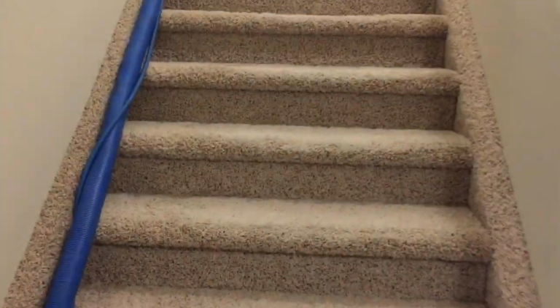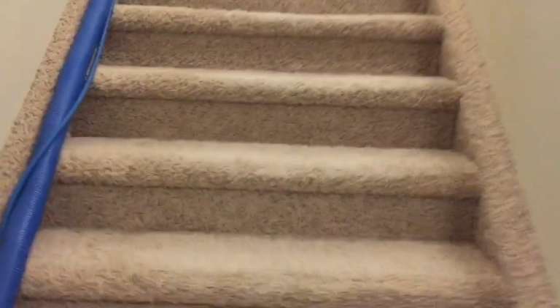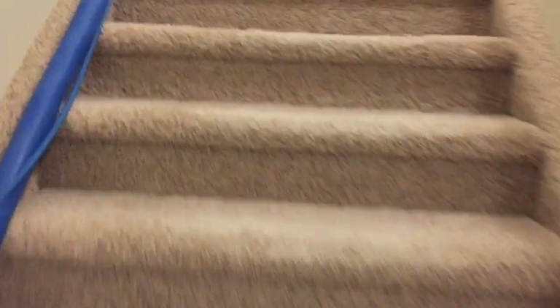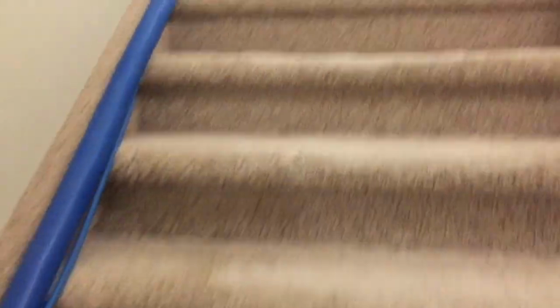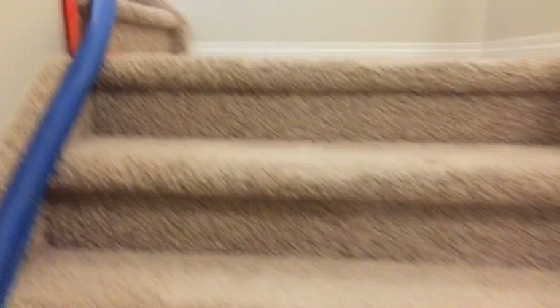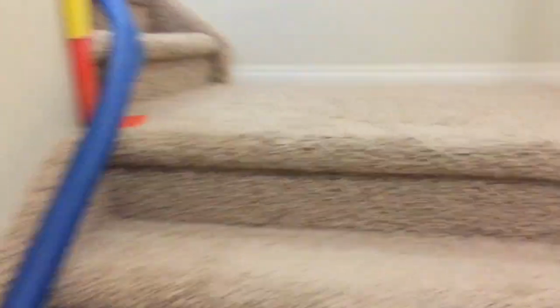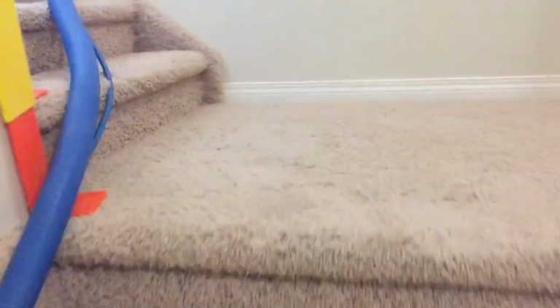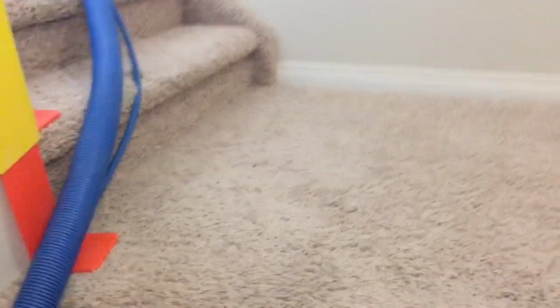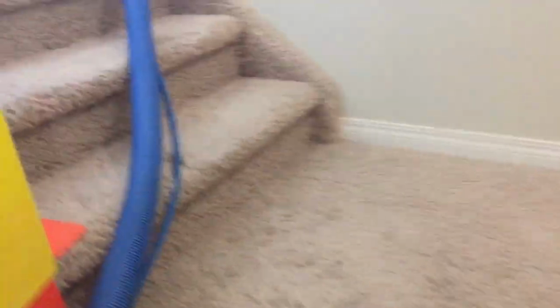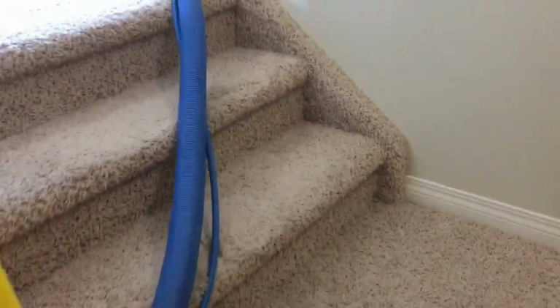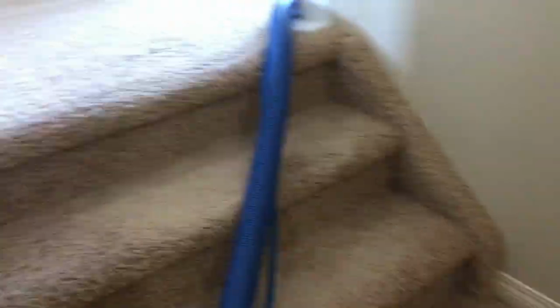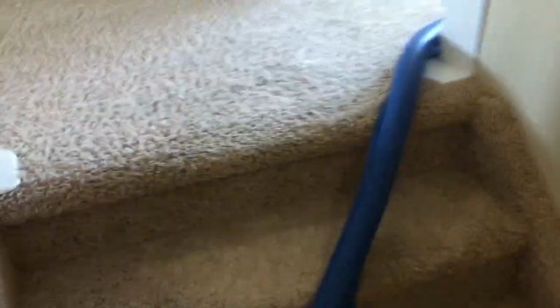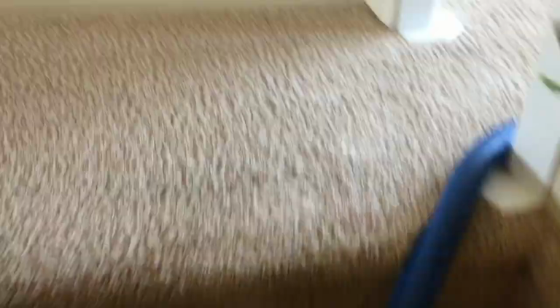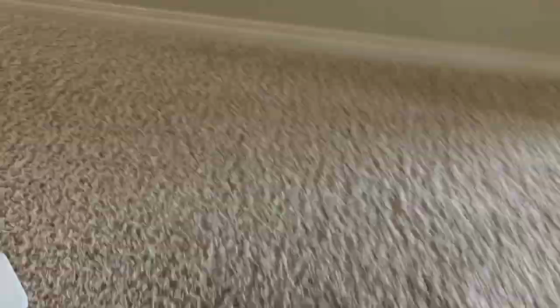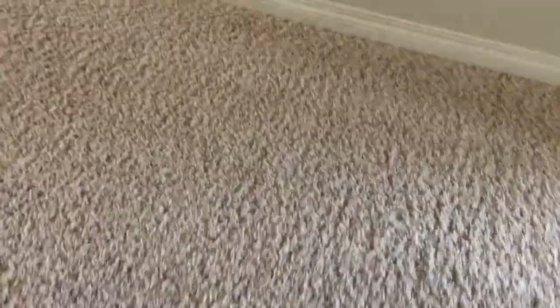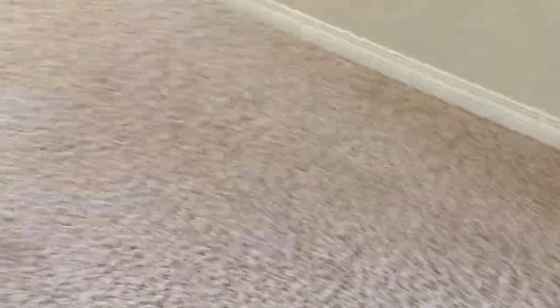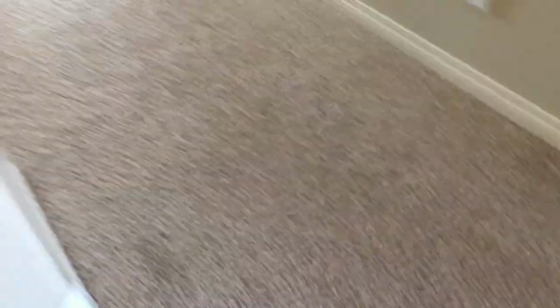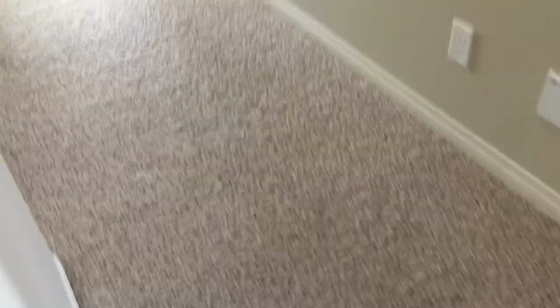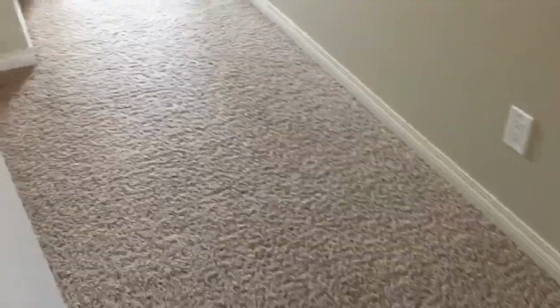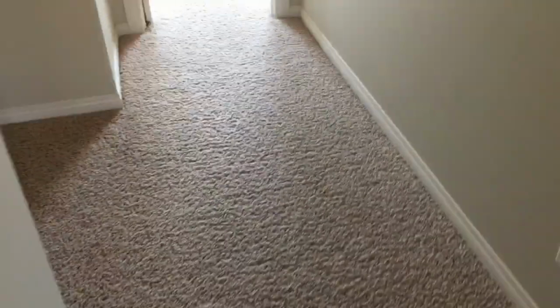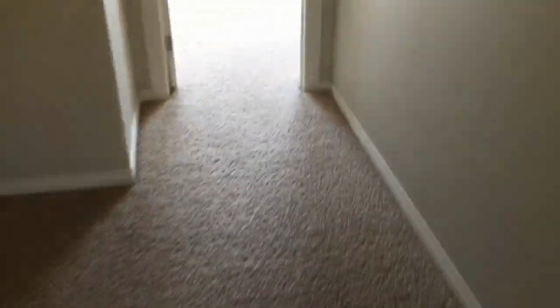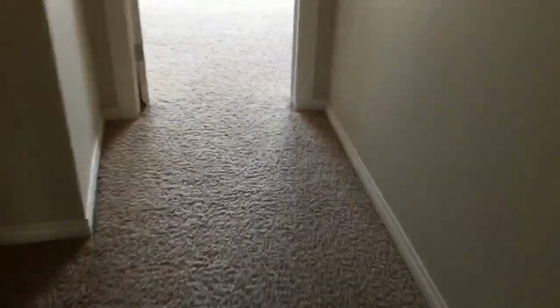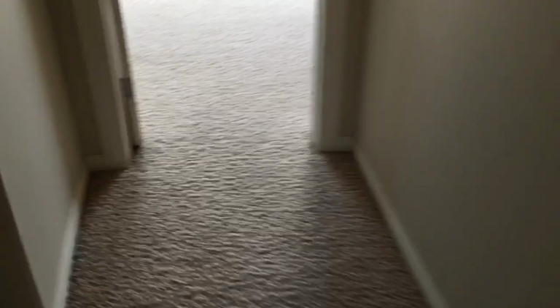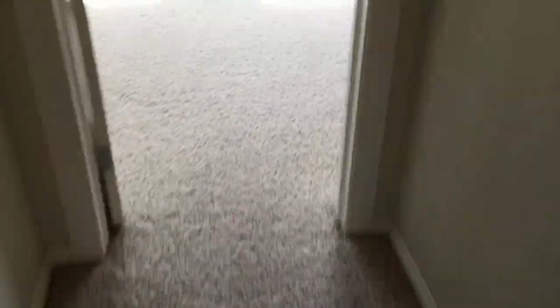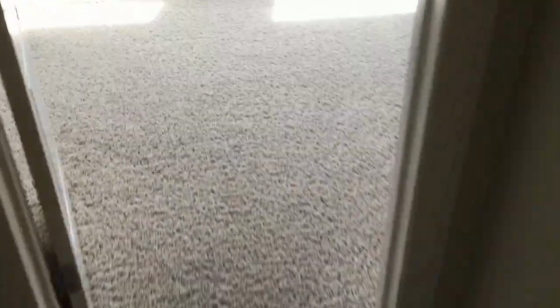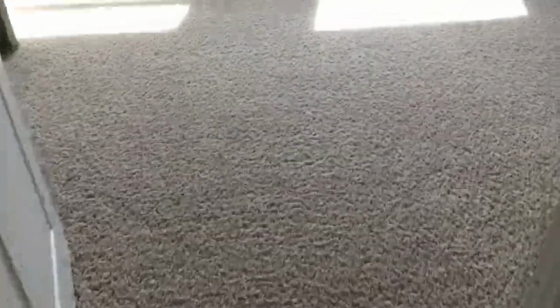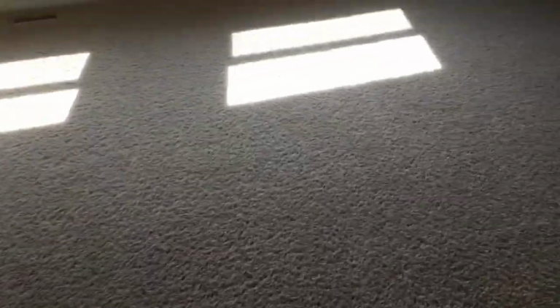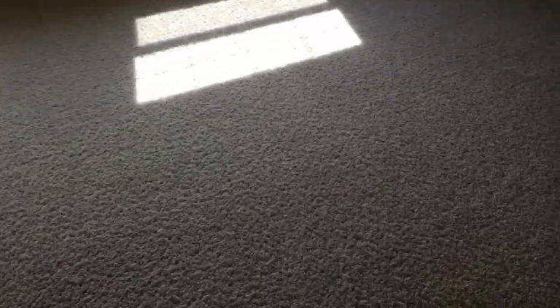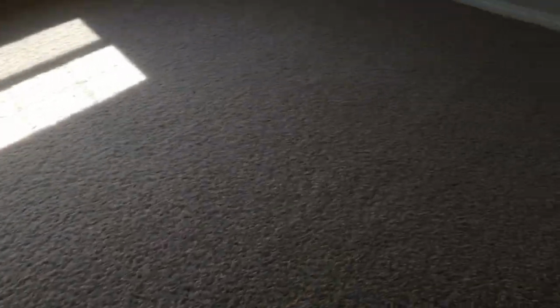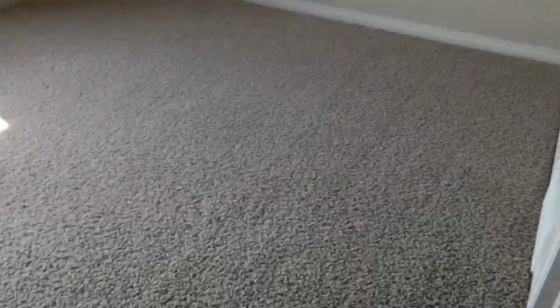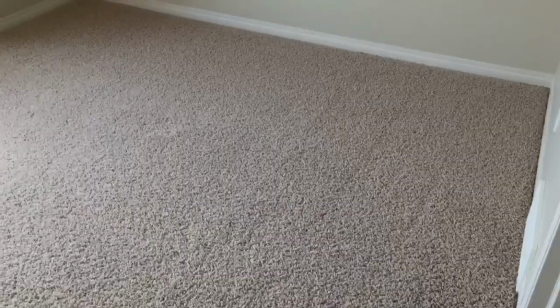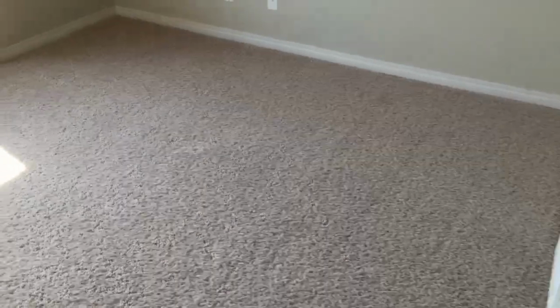So we've started the hot water extraction. Just want to go have a look here — as you can see this hallway is all done. Have a look at this room — looks amazing.